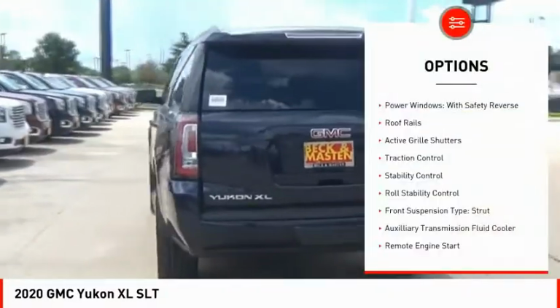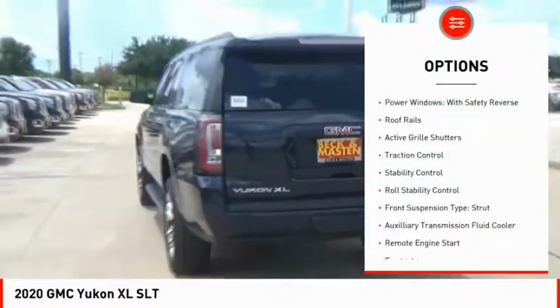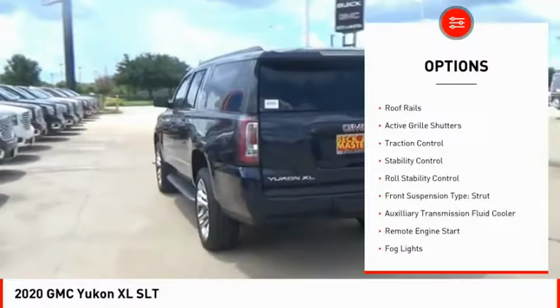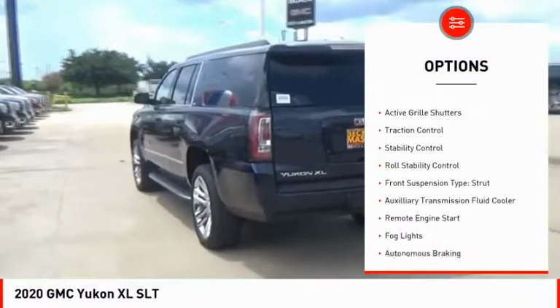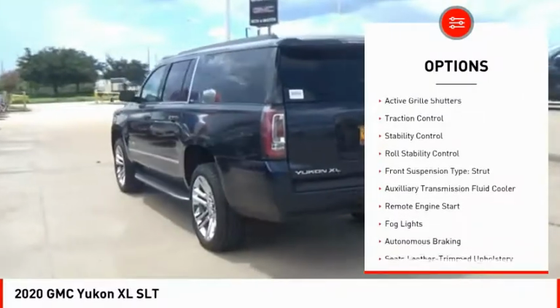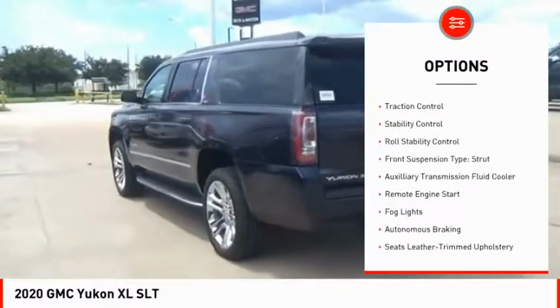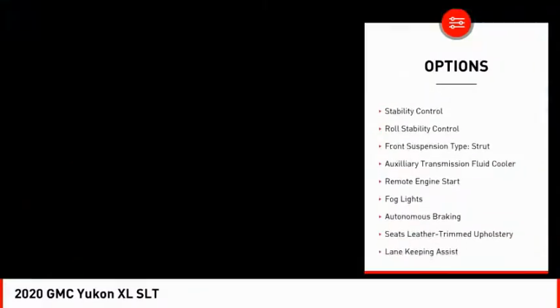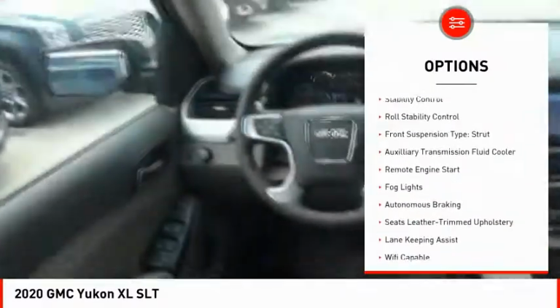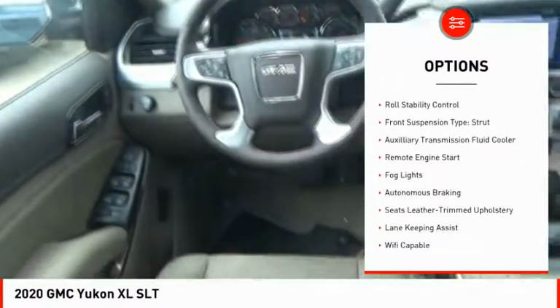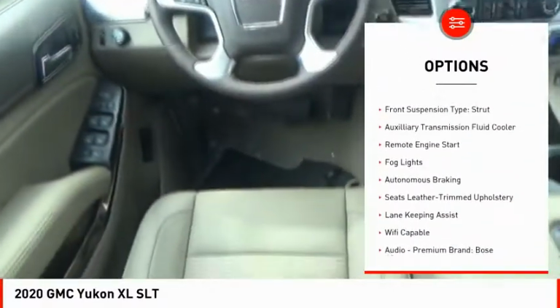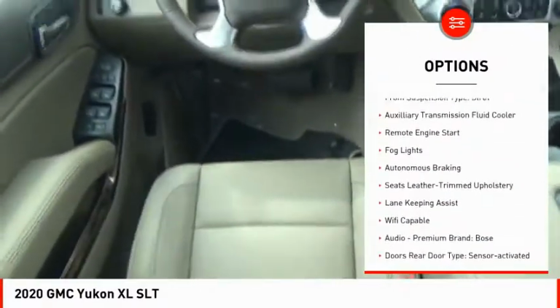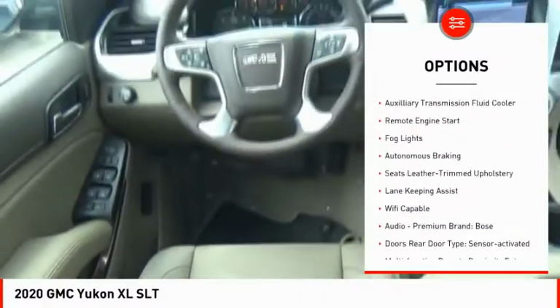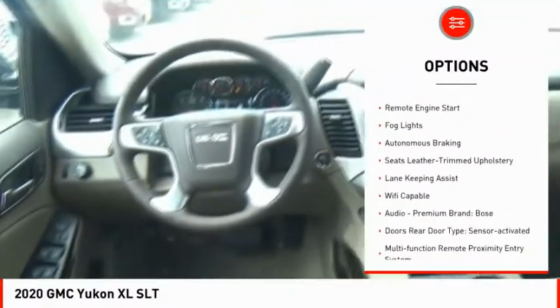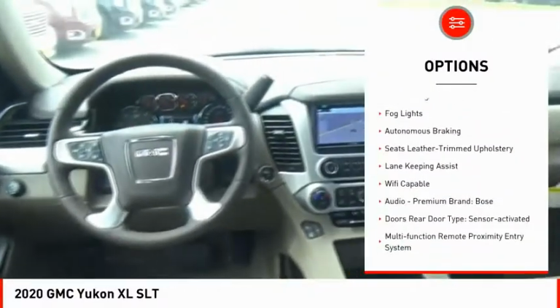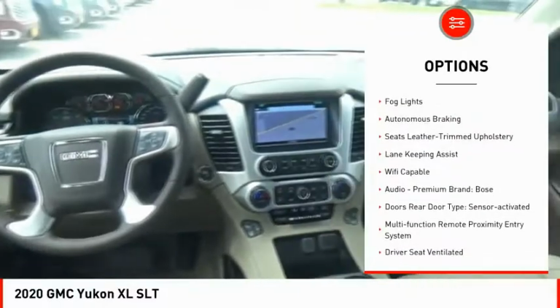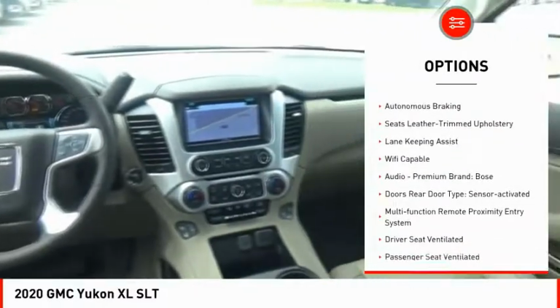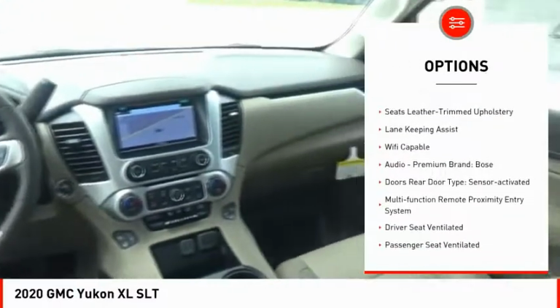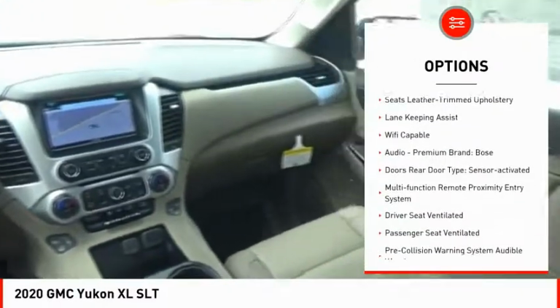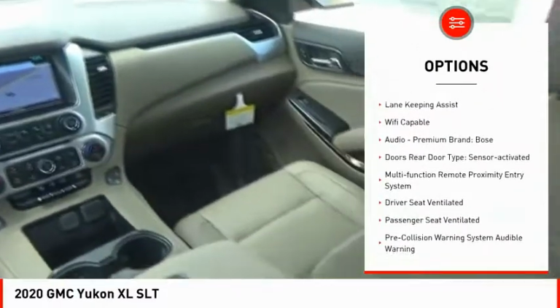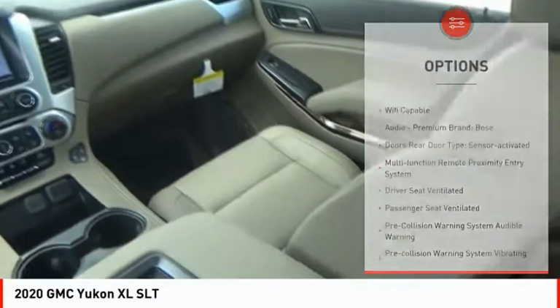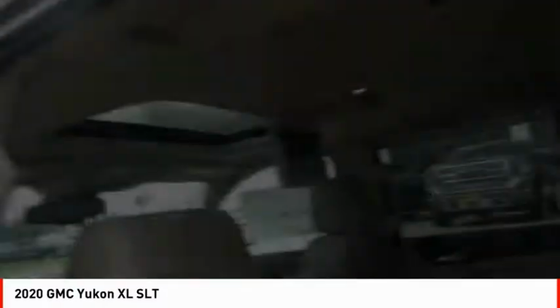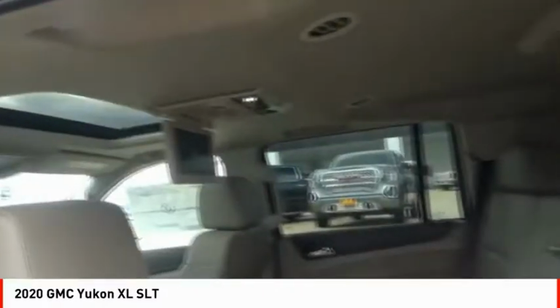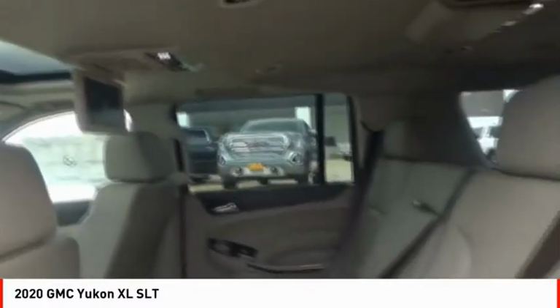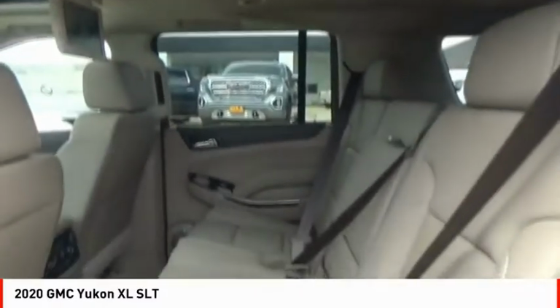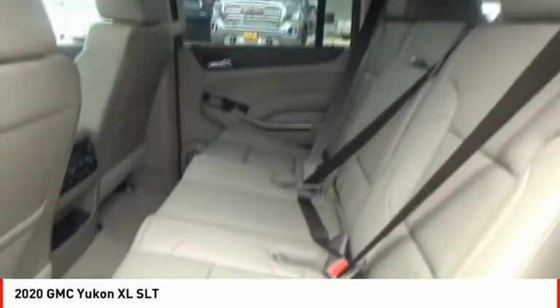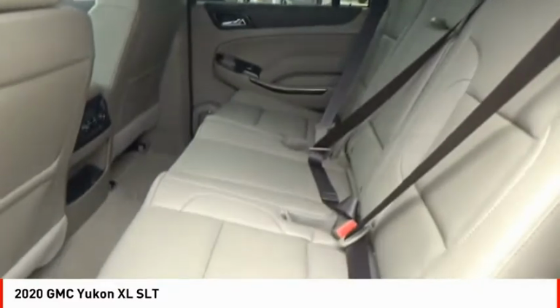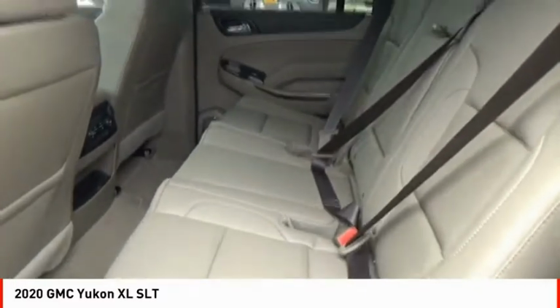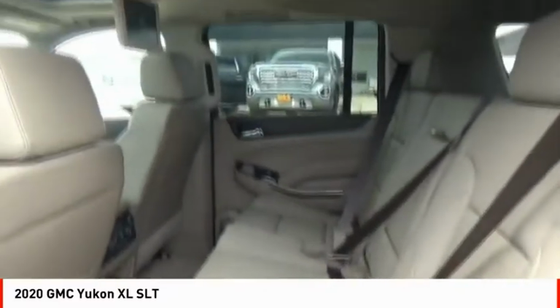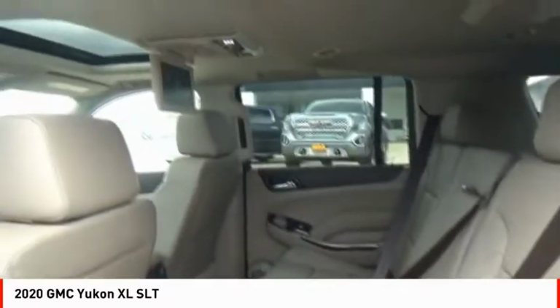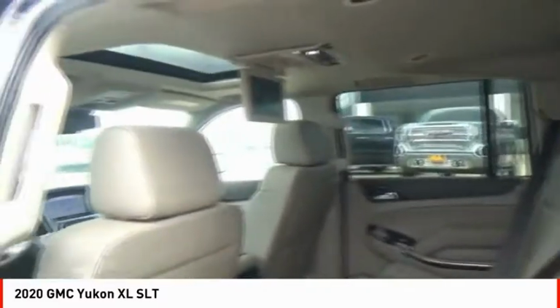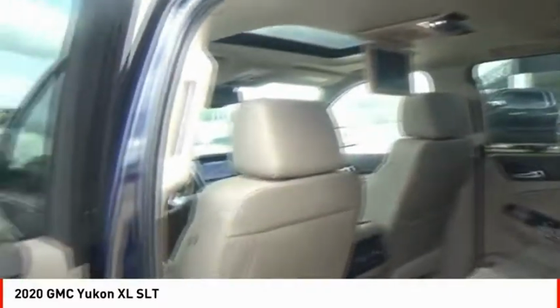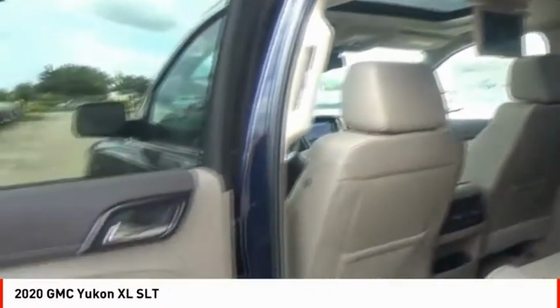Power windows with safety reverse. Roof rails. Active grille shutters. Traction control. Stability control. Roll stability control. Front suspension type: strut. Auxiliary transmission fluid cooler. Remote engine start. Fog lights.